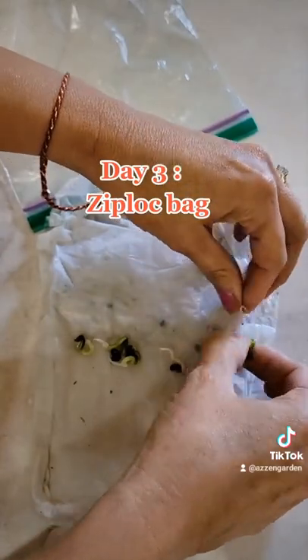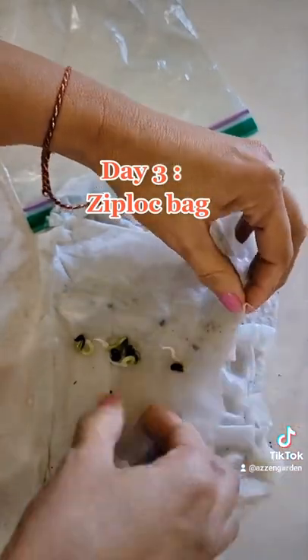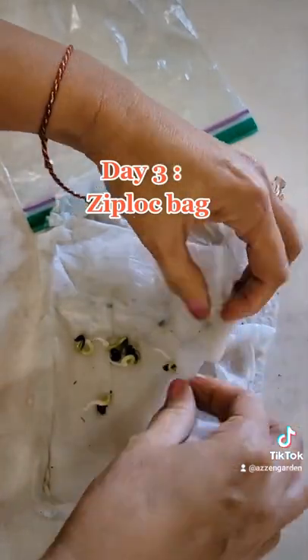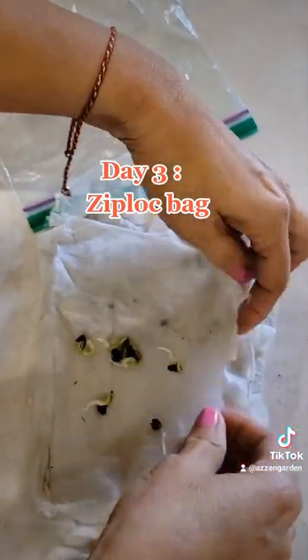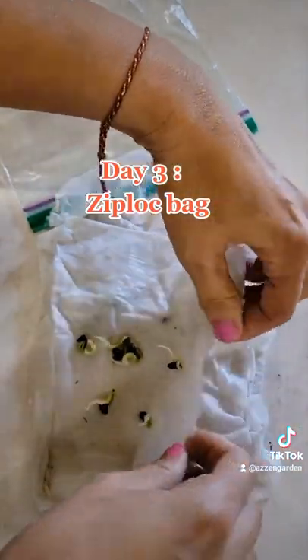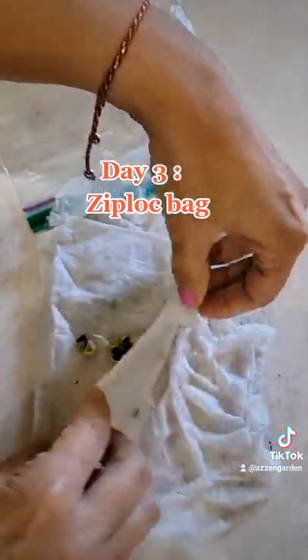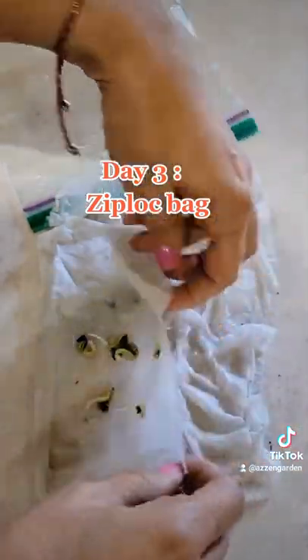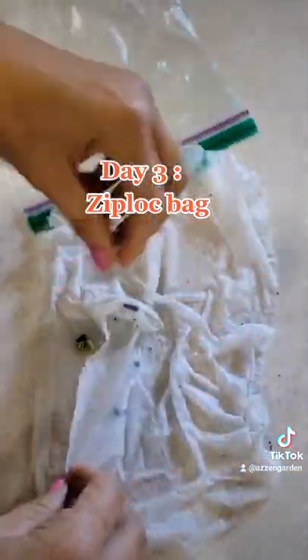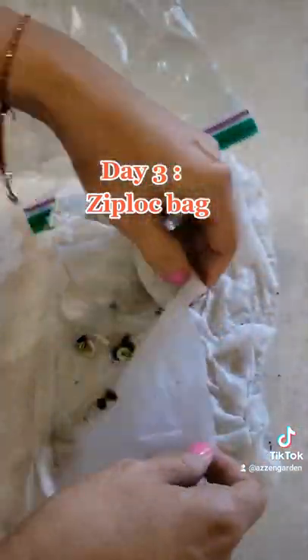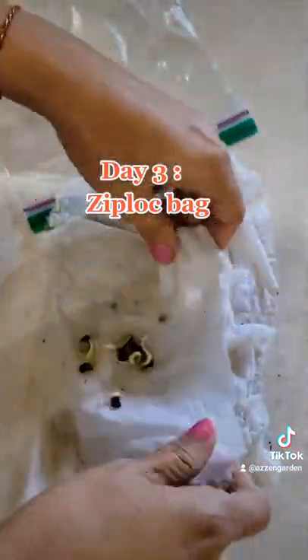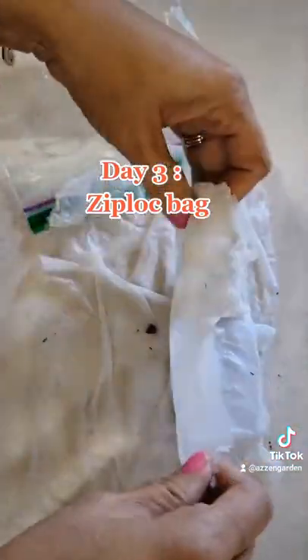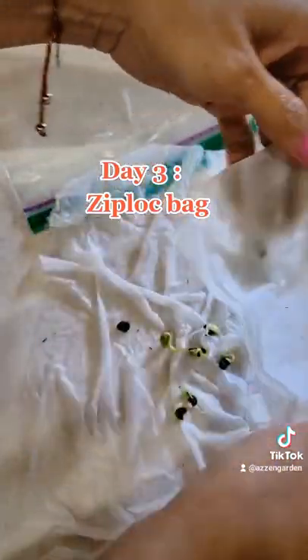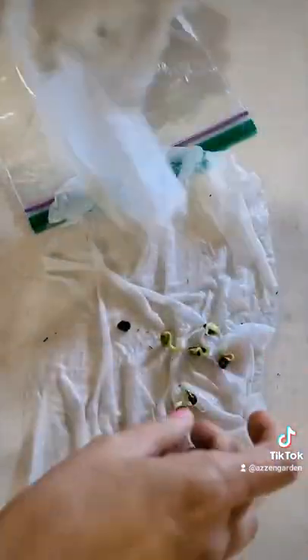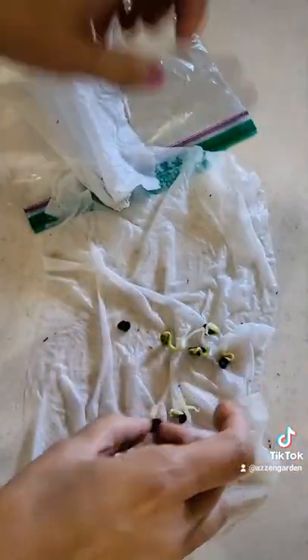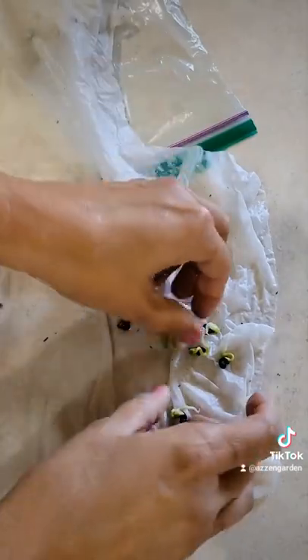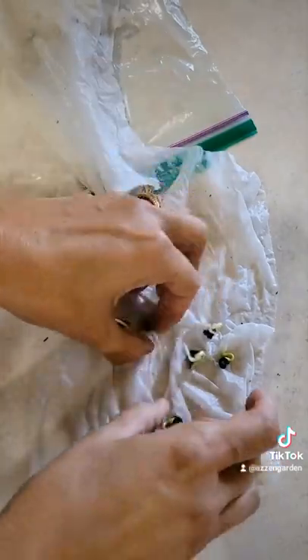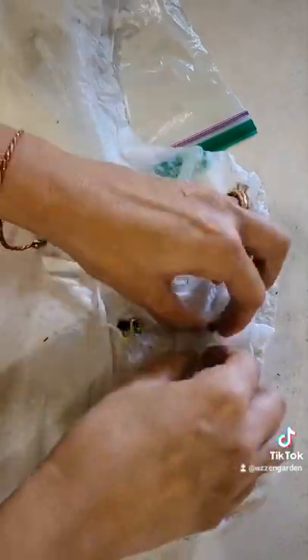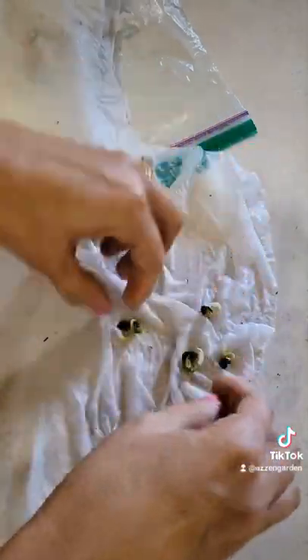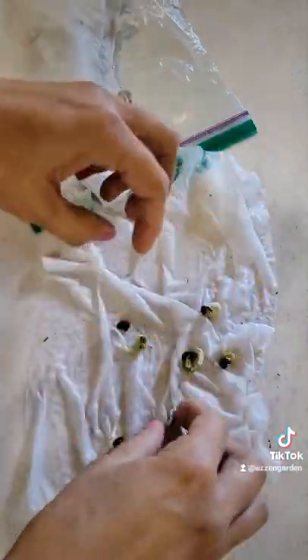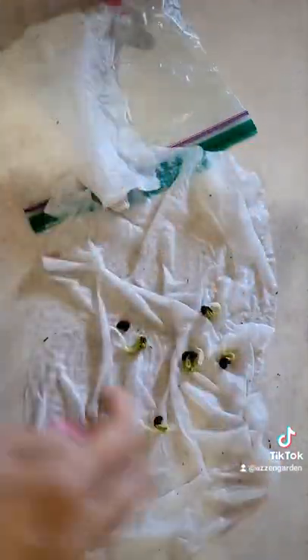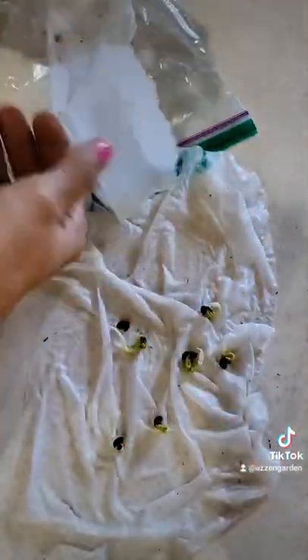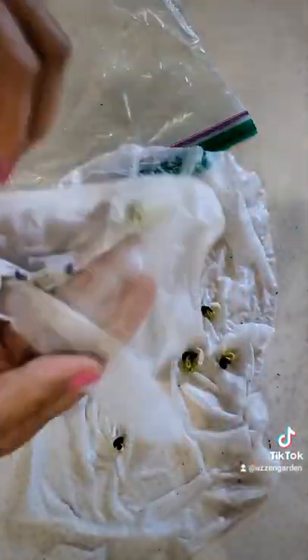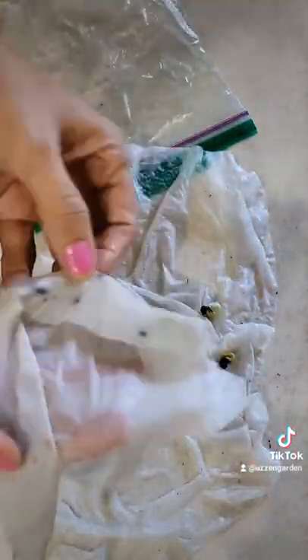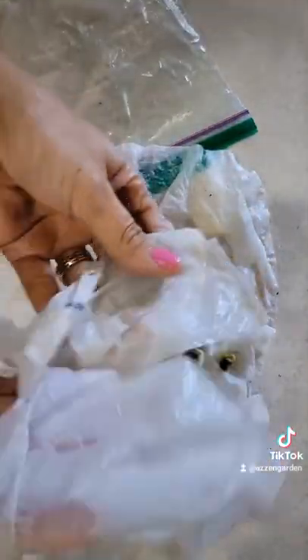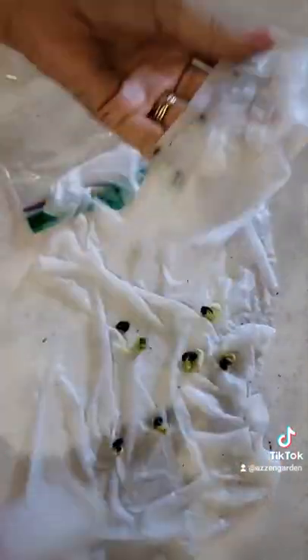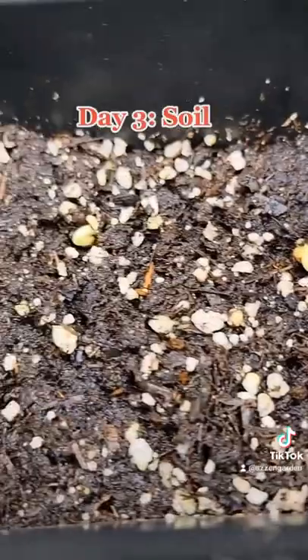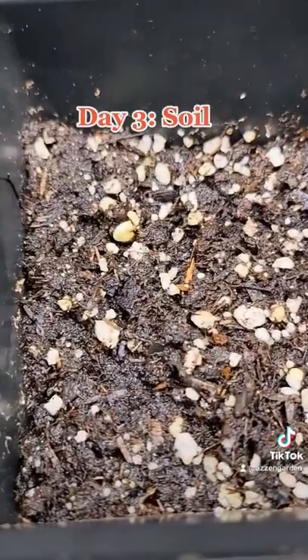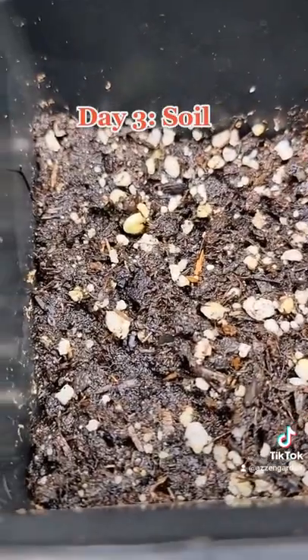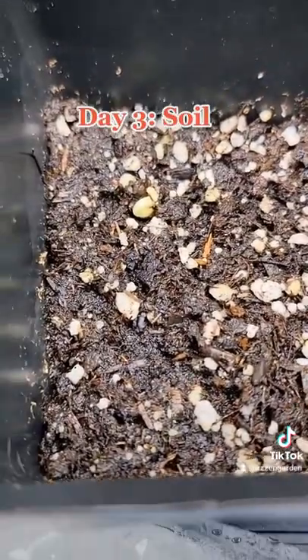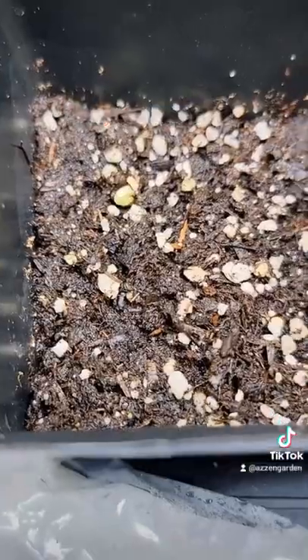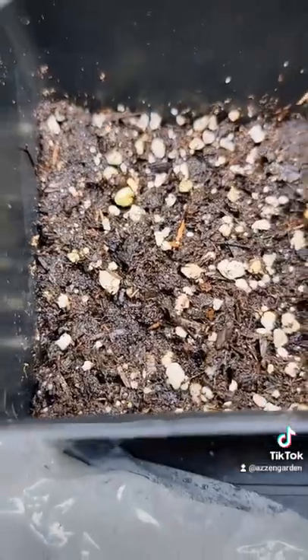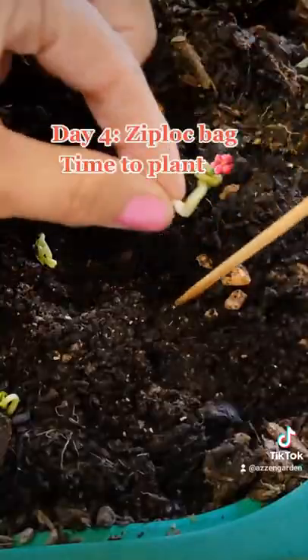Look at the roots on this guy. Definitely germination in the Ziploc bags work so much better than in the soil. And then right here is day three — barely anything still.